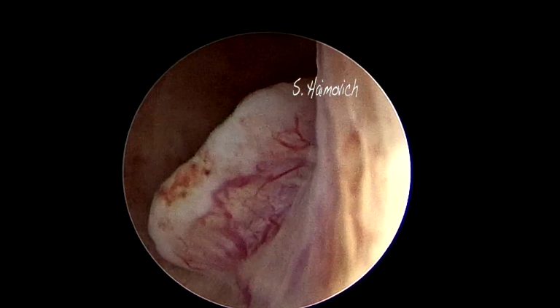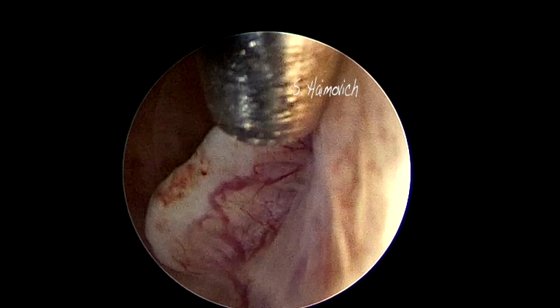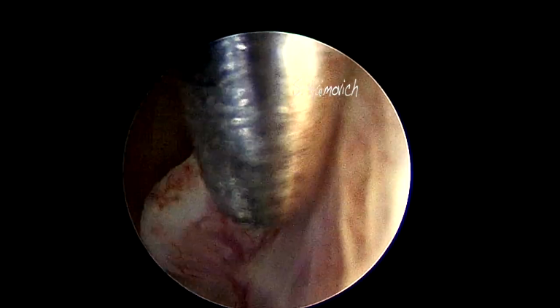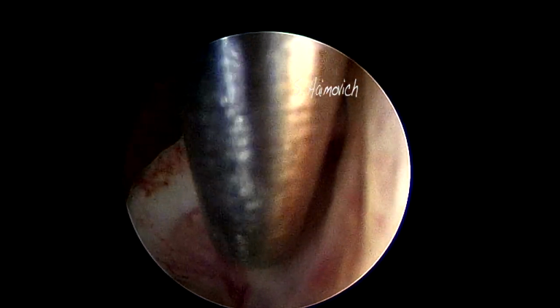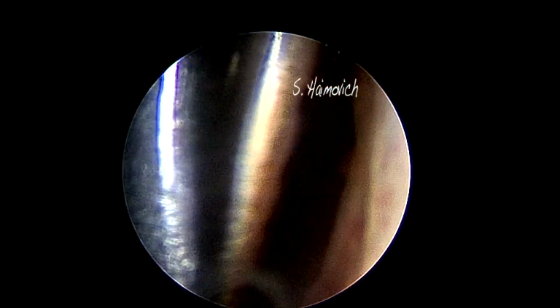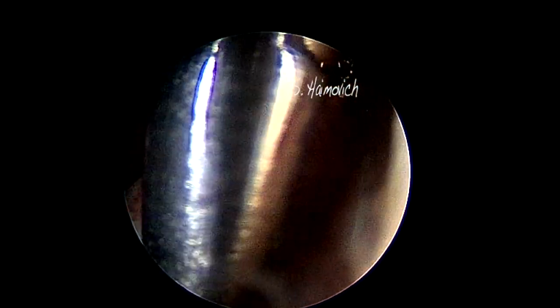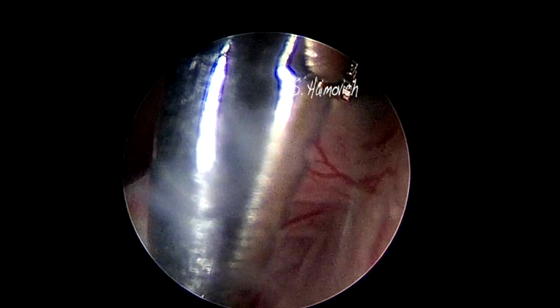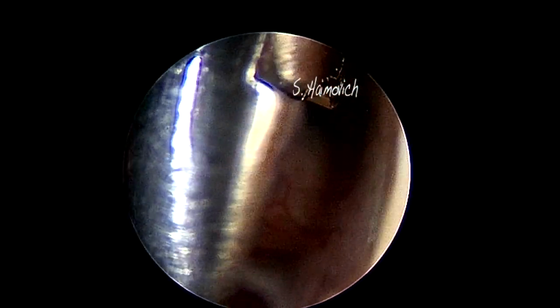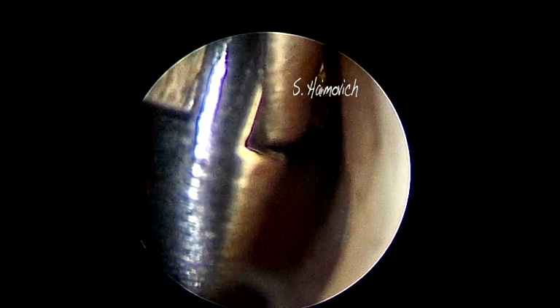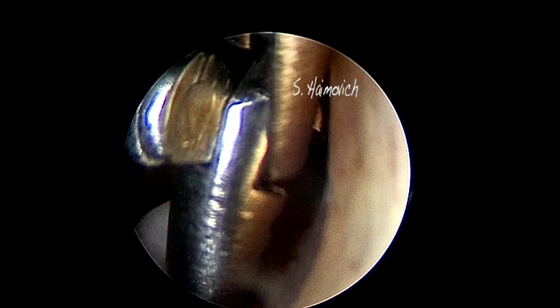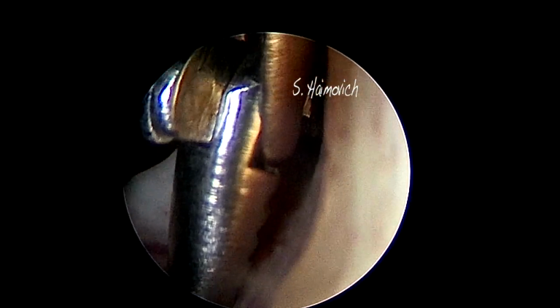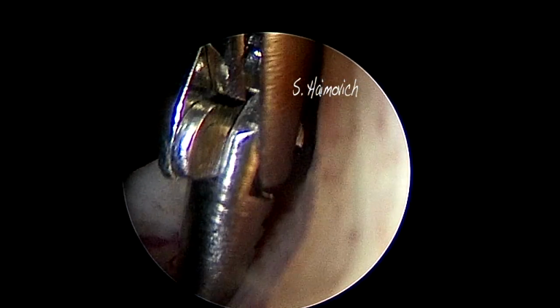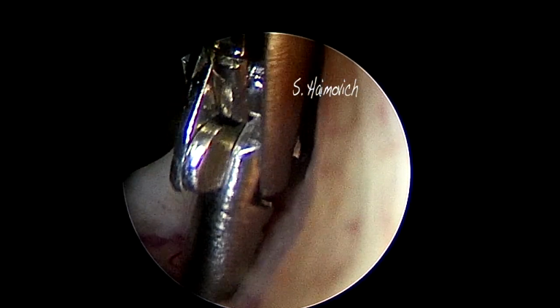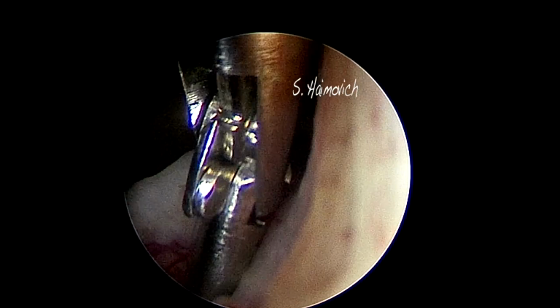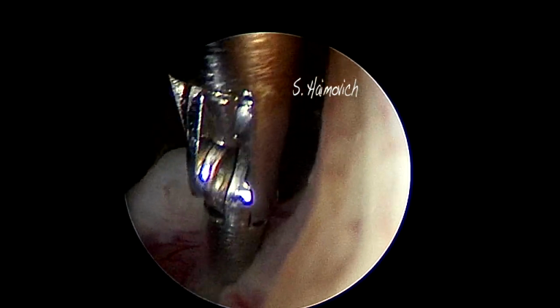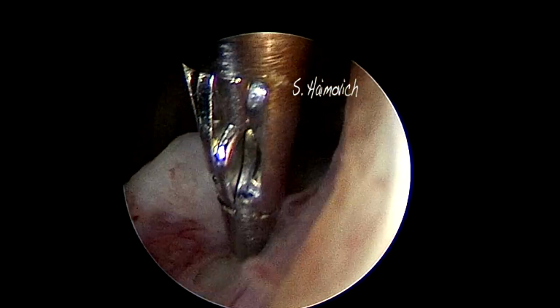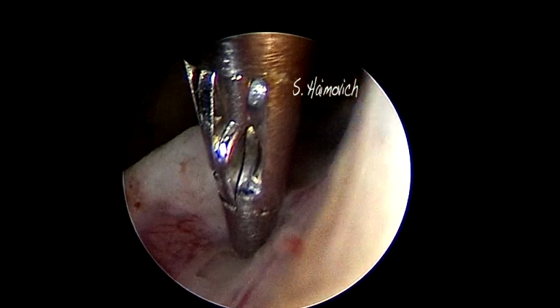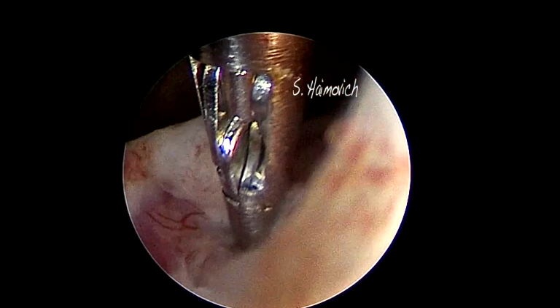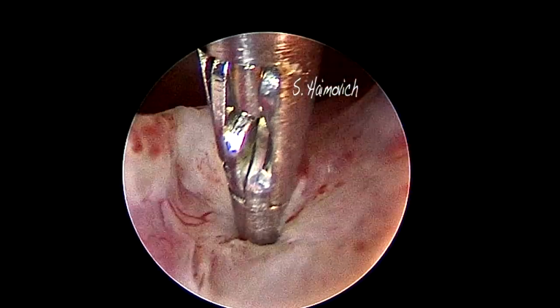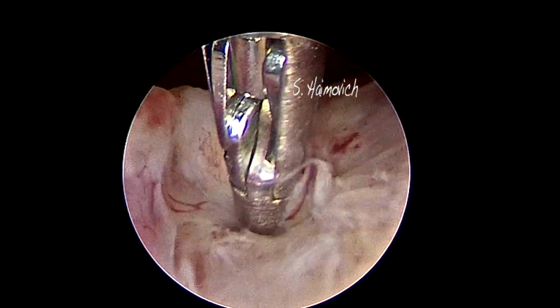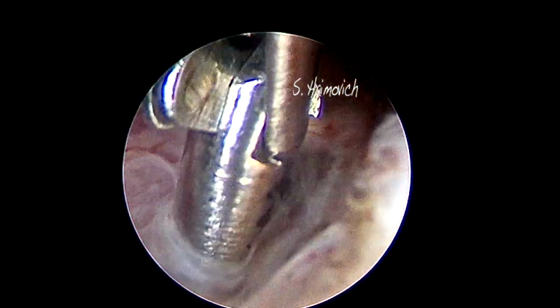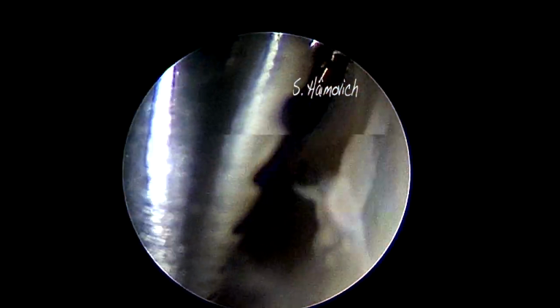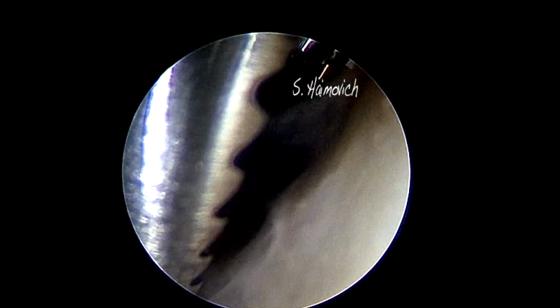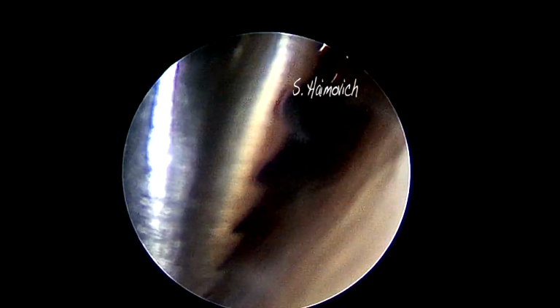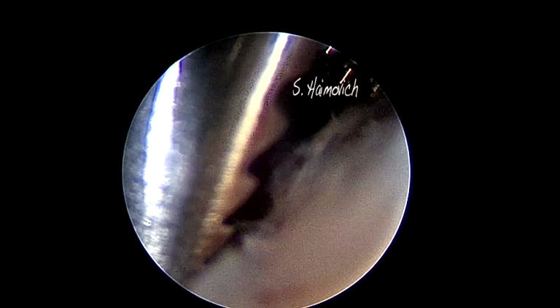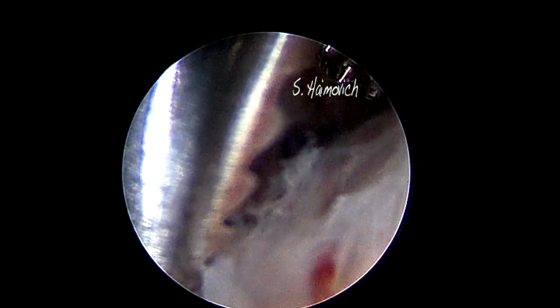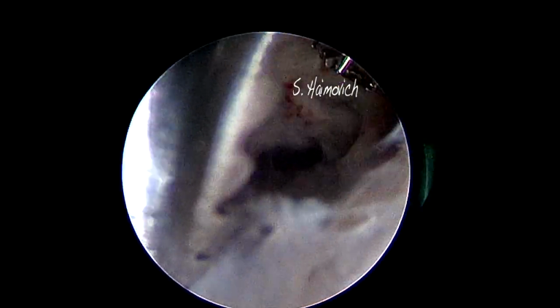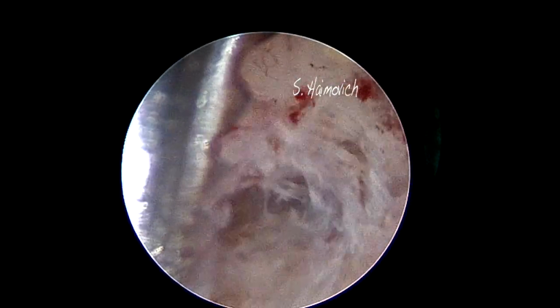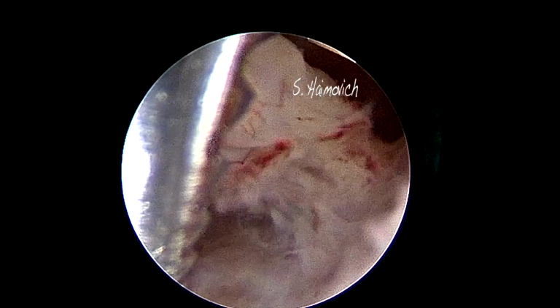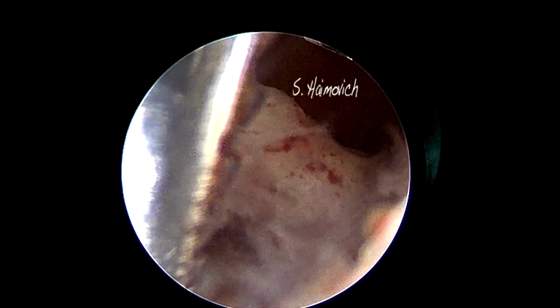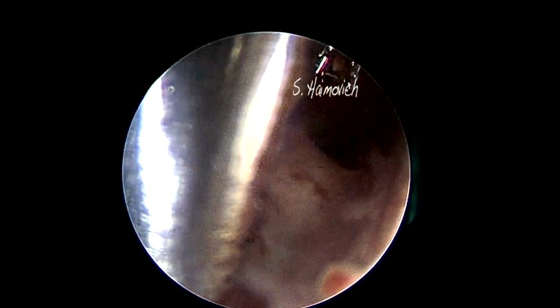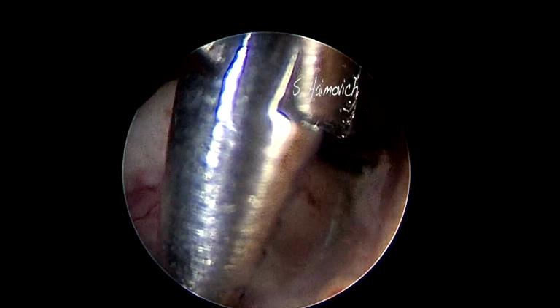The grasper must be parallel to the implantation wall. Open it widely, close it on the polyp base, and then push gently. Never pull. Open it again, release the polyp, and then repeat the movement until the polyp is completely free.